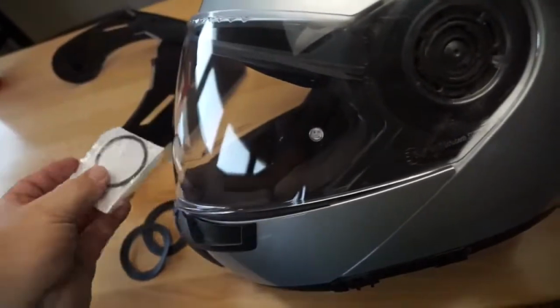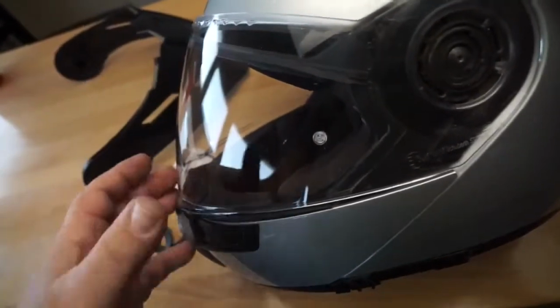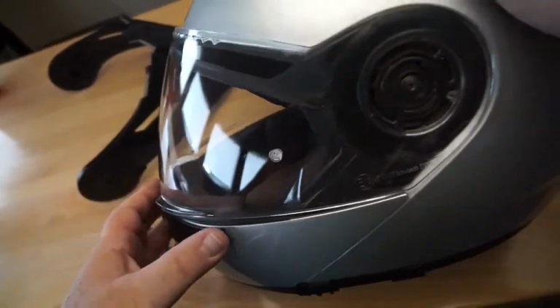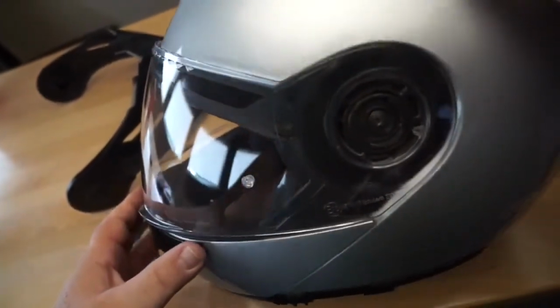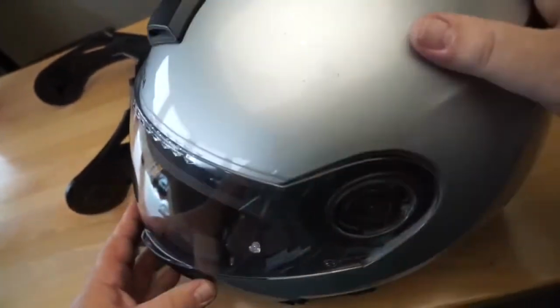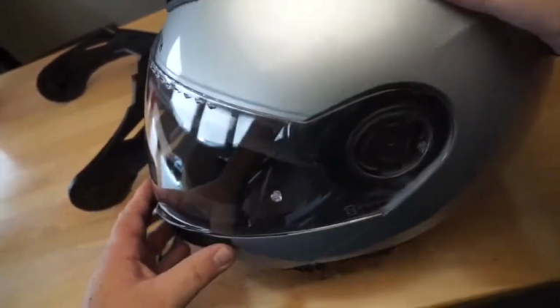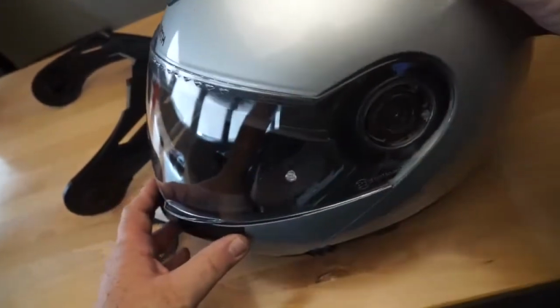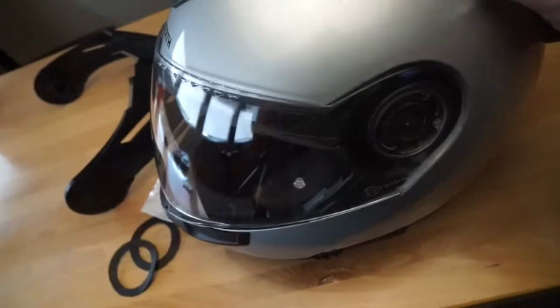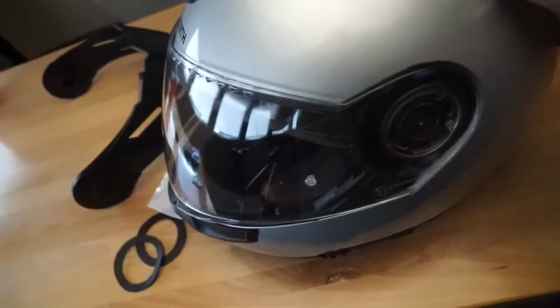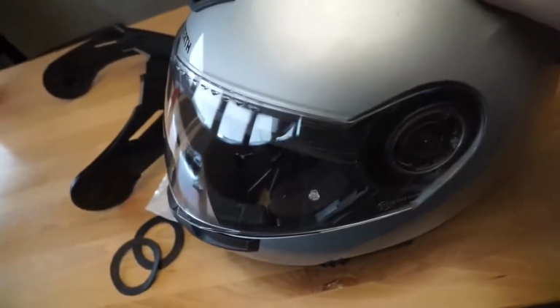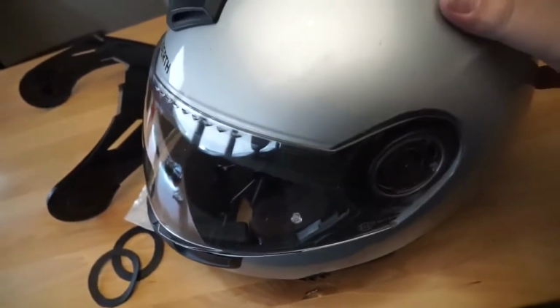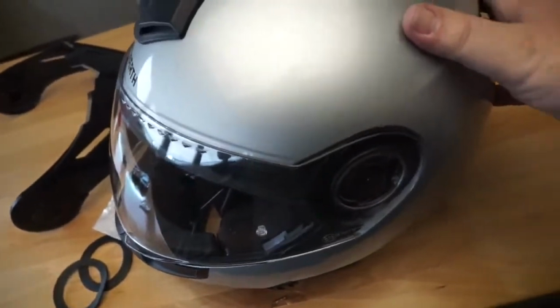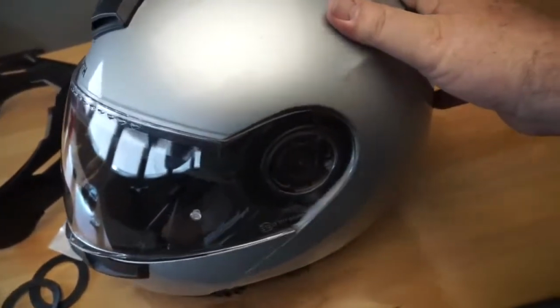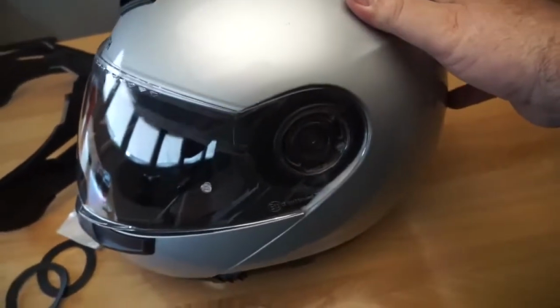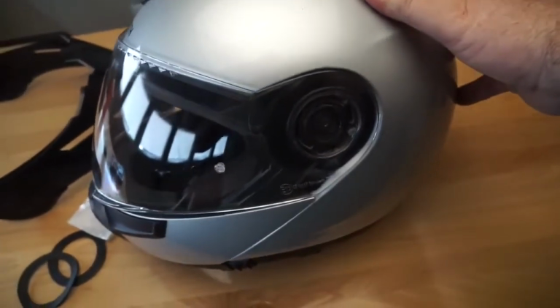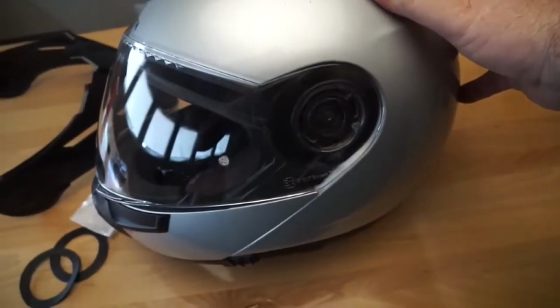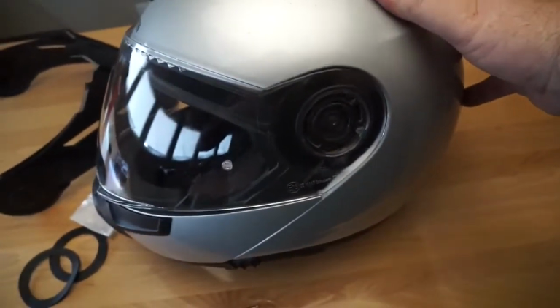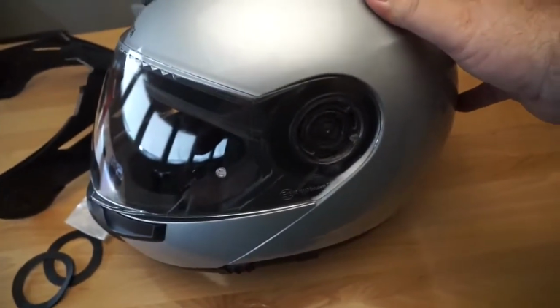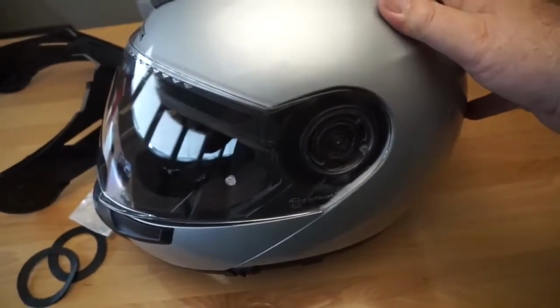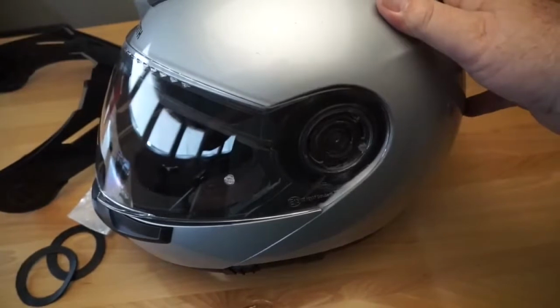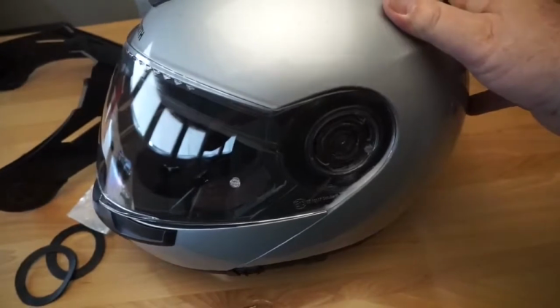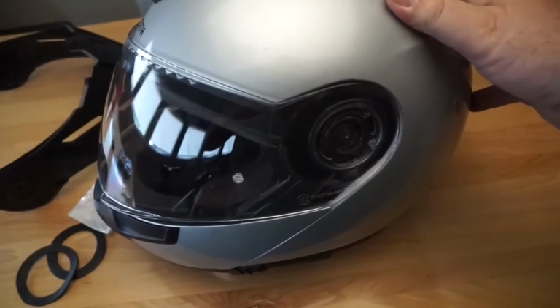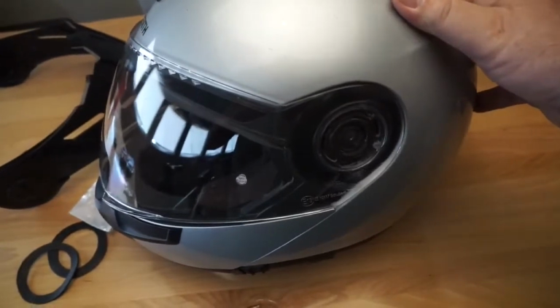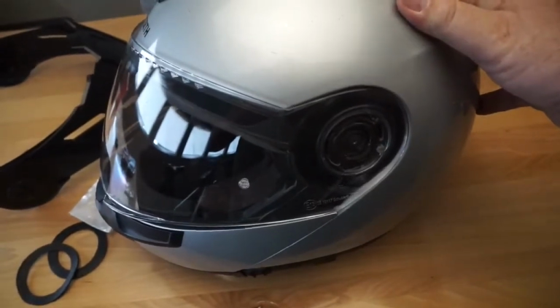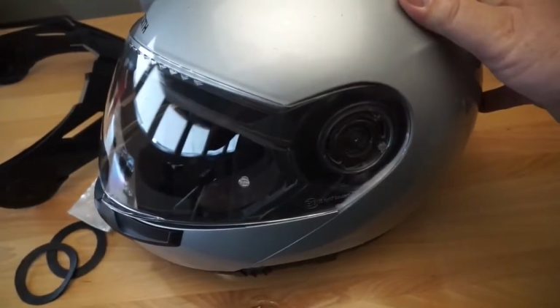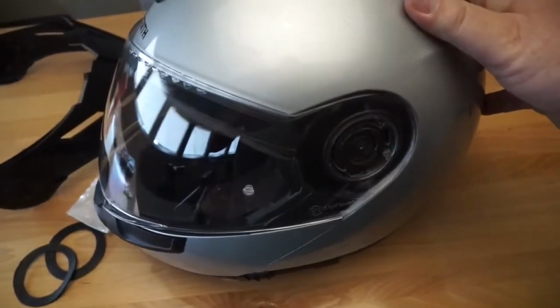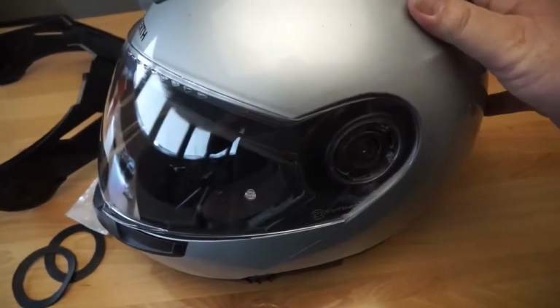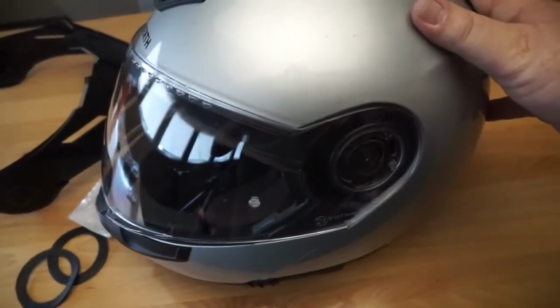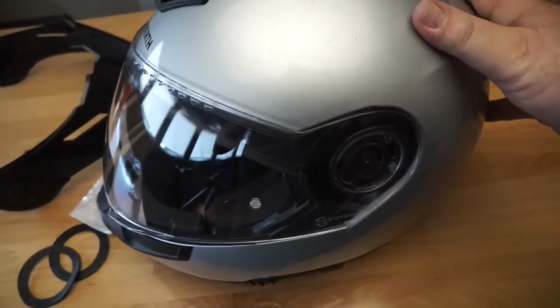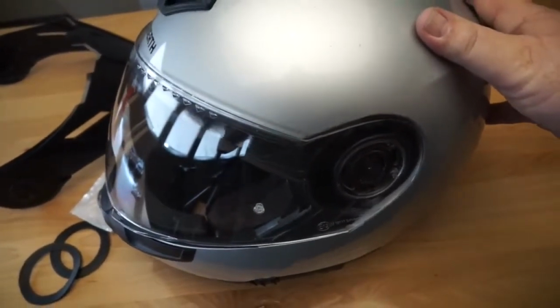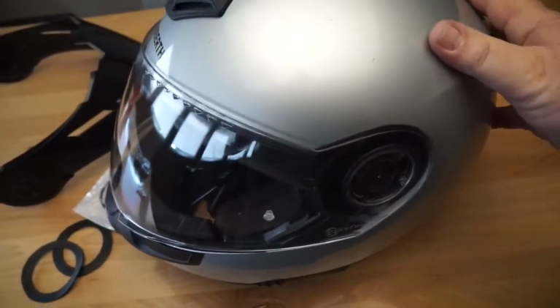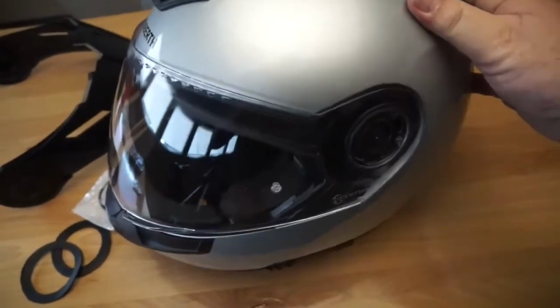Anyway, it's that simple and it'll definitely keep your shield in position. Just take a couple with you on the road and you can tighten it back up if it wears out.